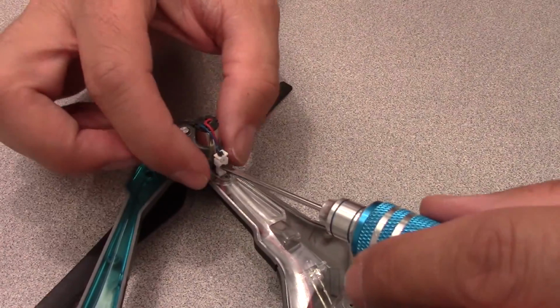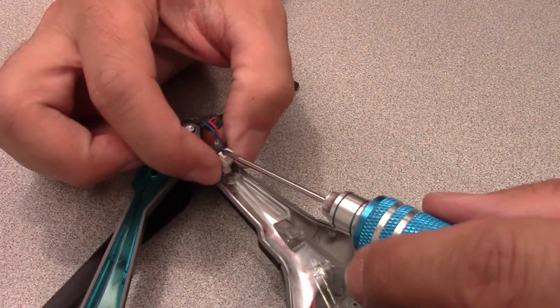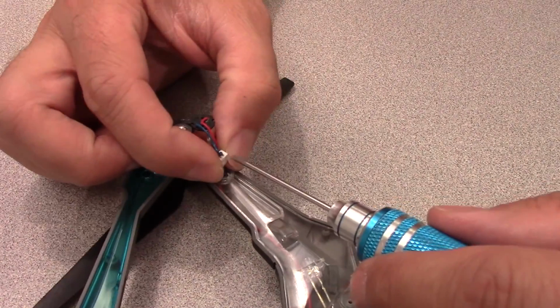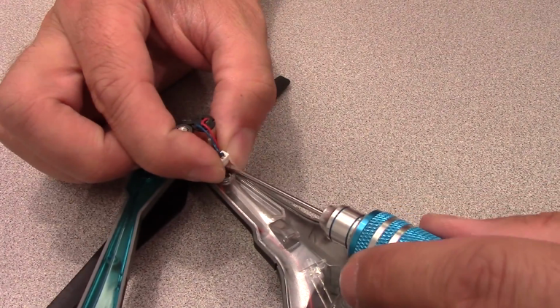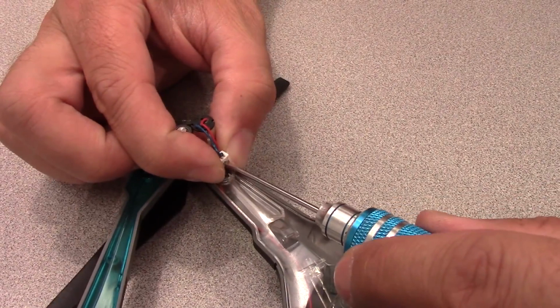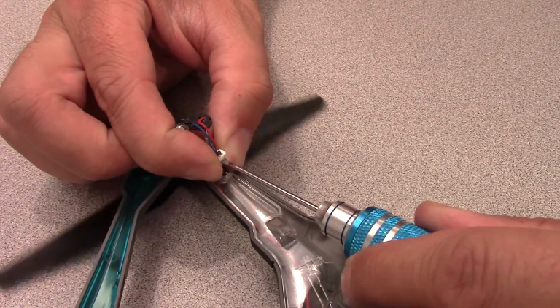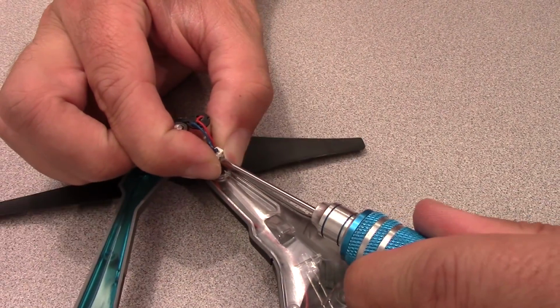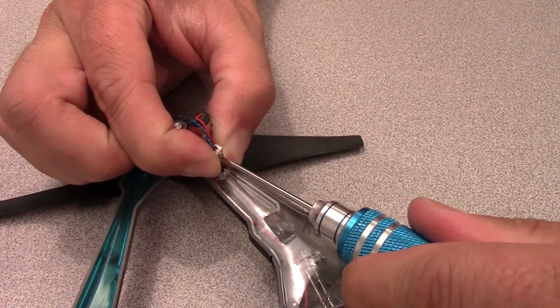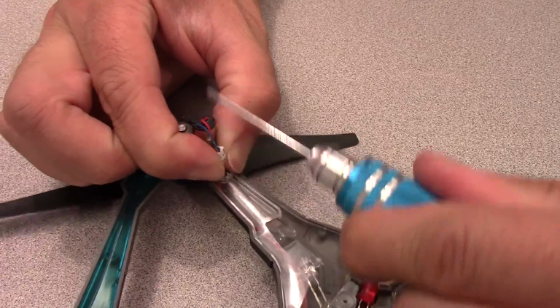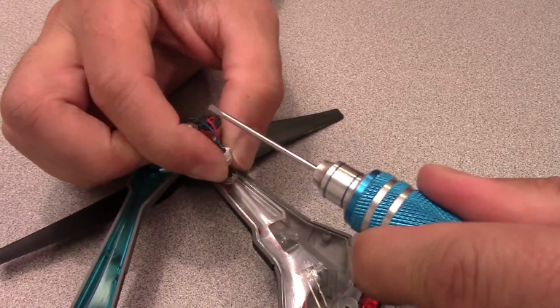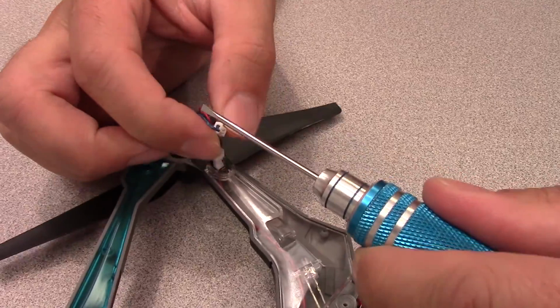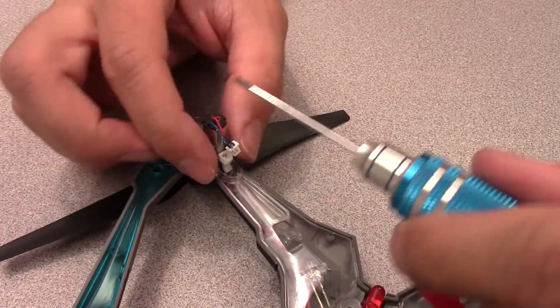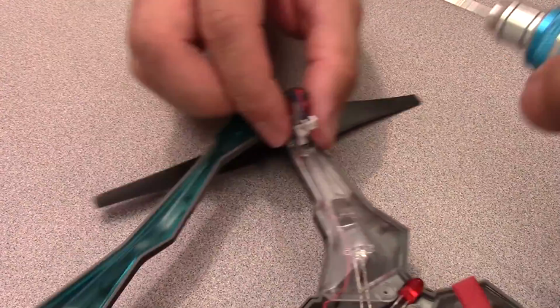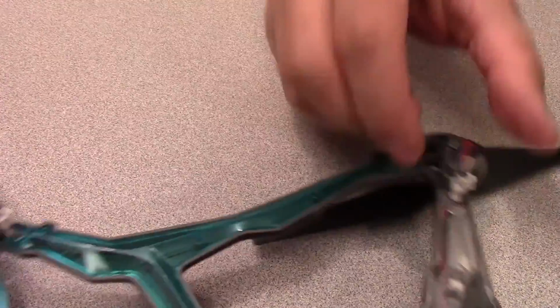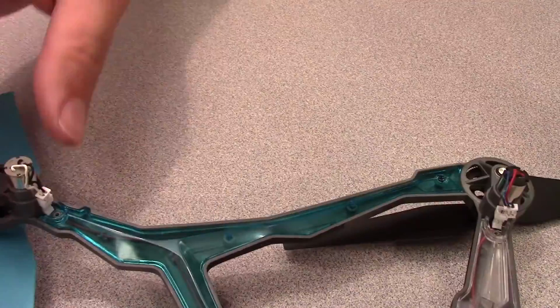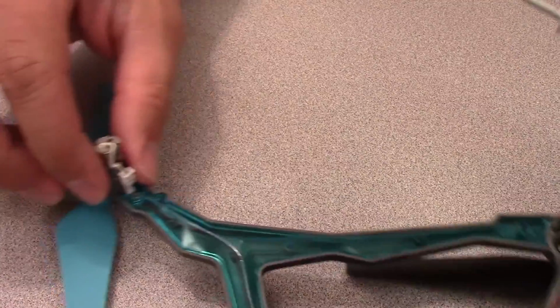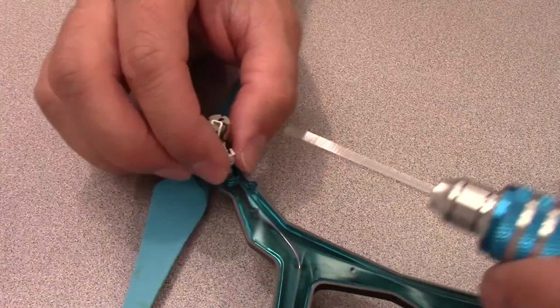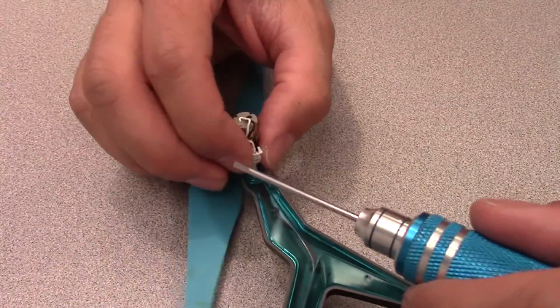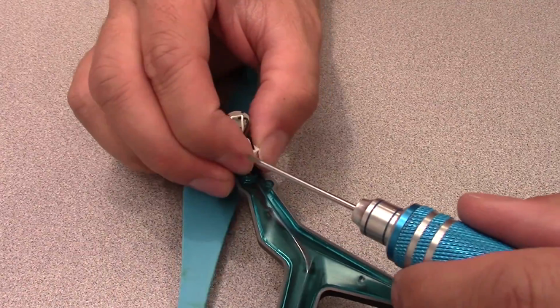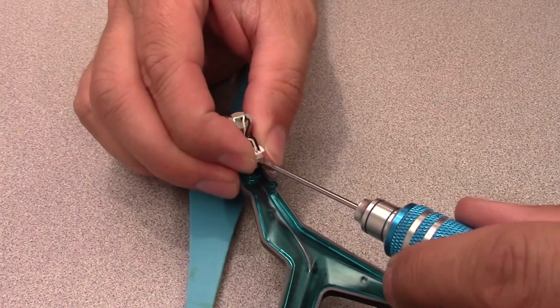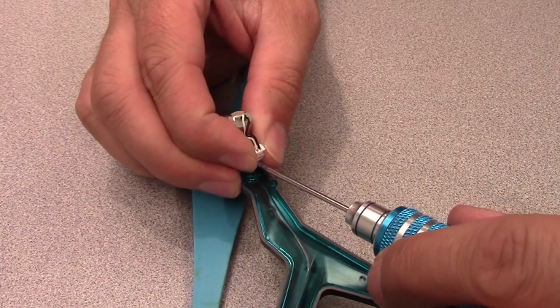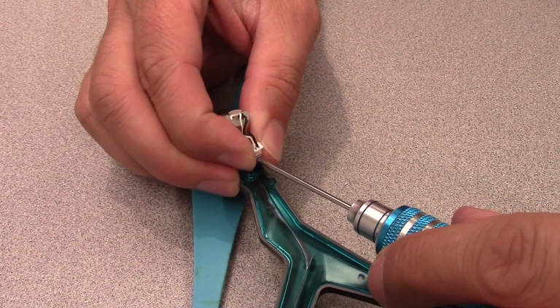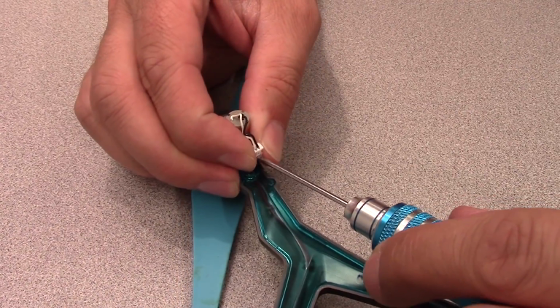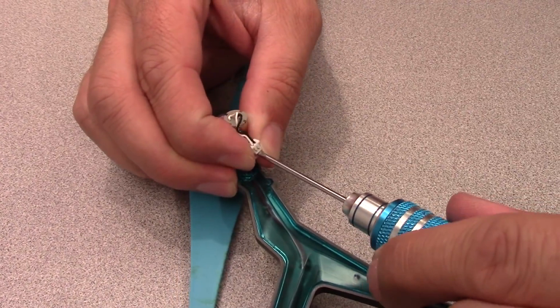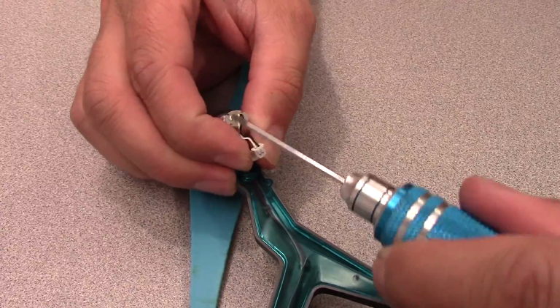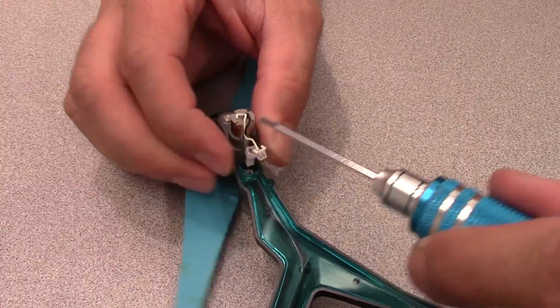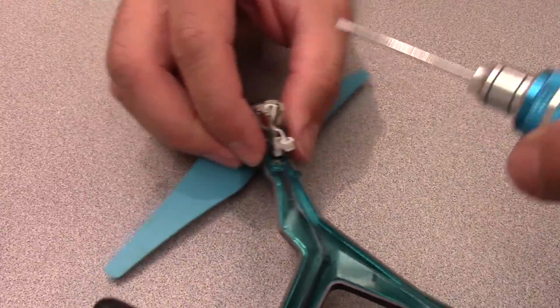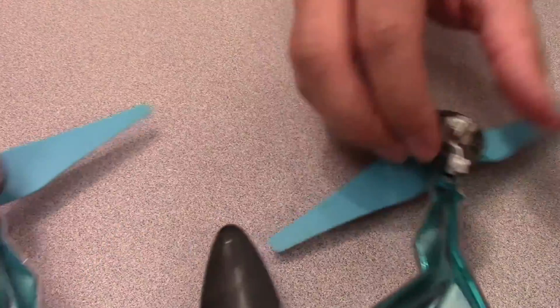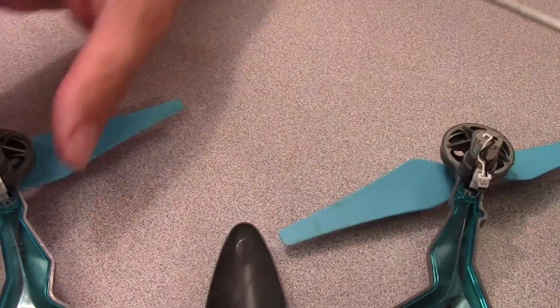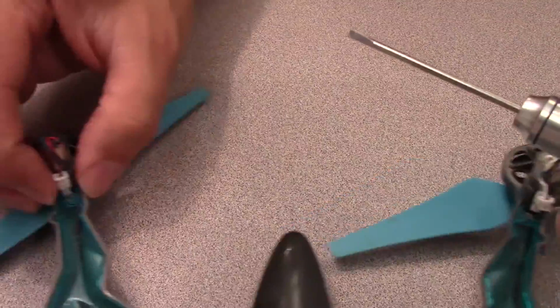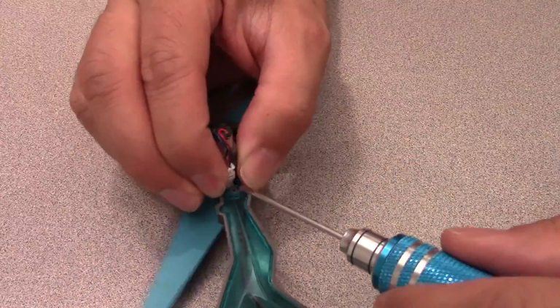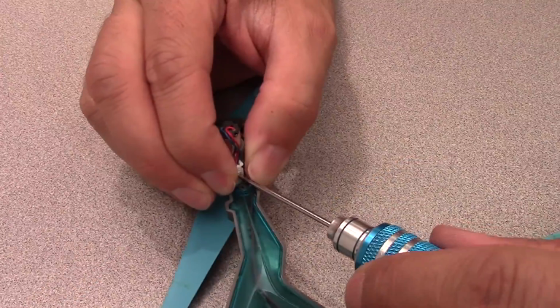Carefully pry apart each of the motor connectors with a small flat head screwdriver. Don't pull on the wires to disconnect the motors as this may damage them. You do not need to take the motors out of the Vista.